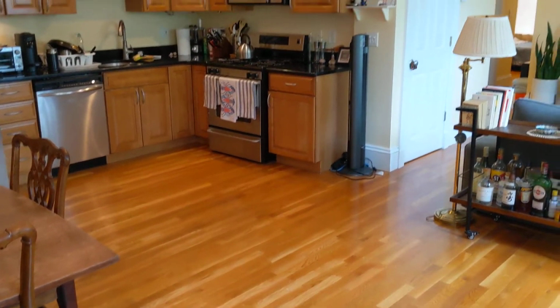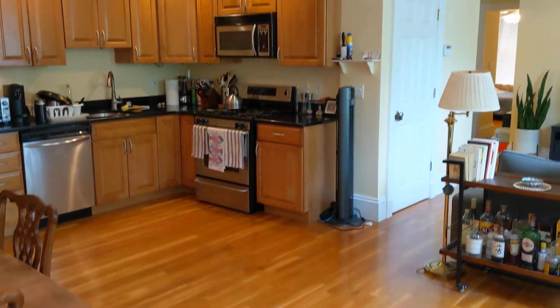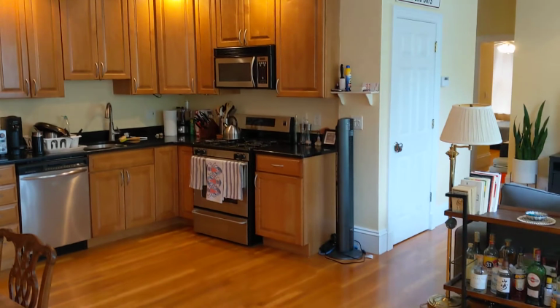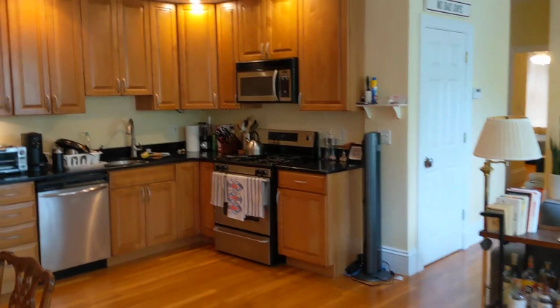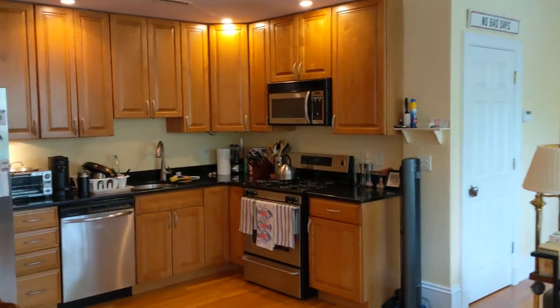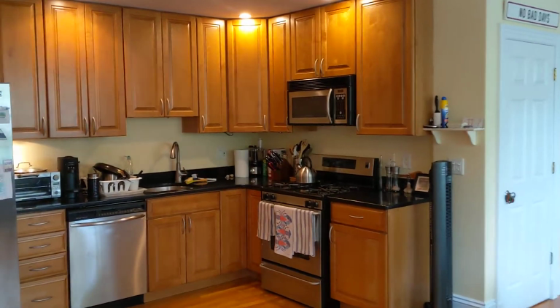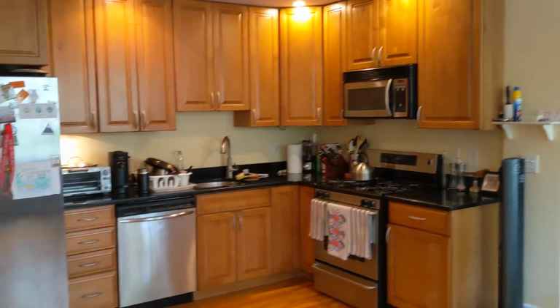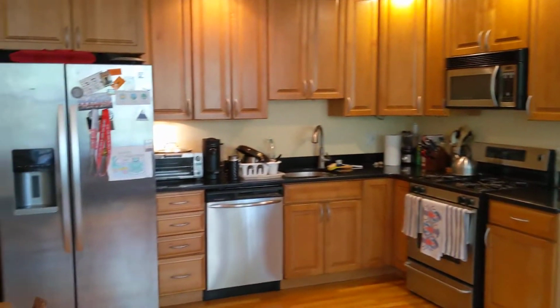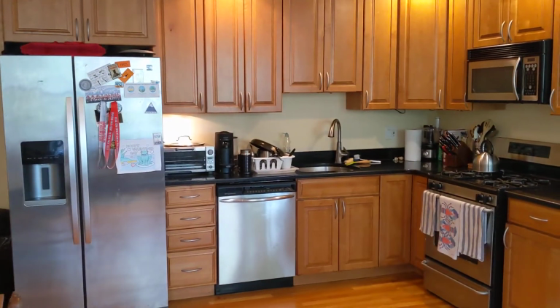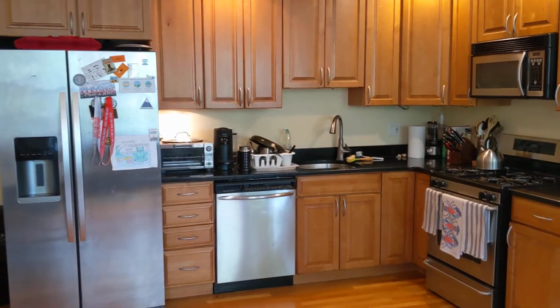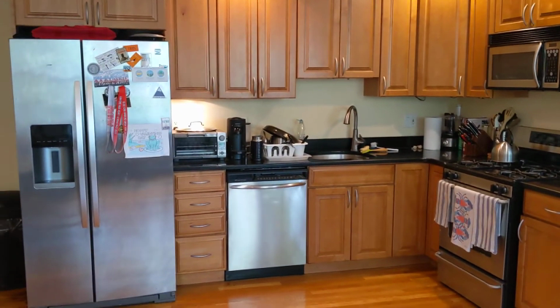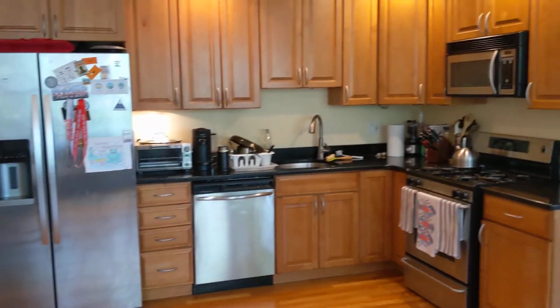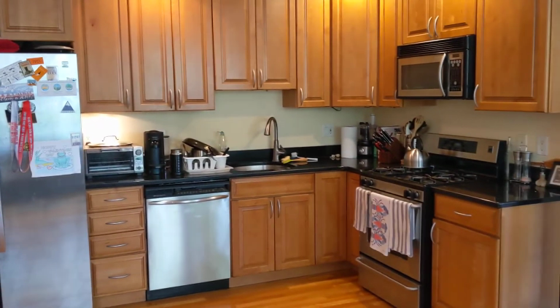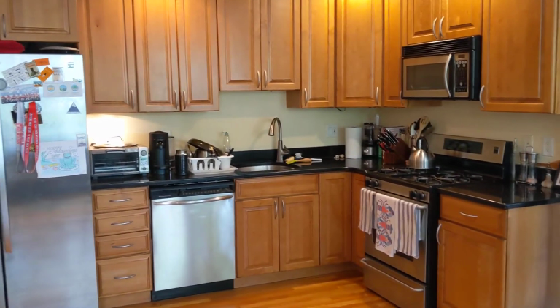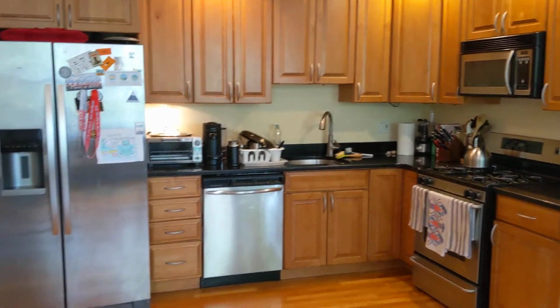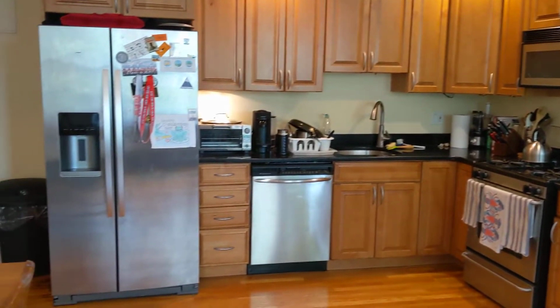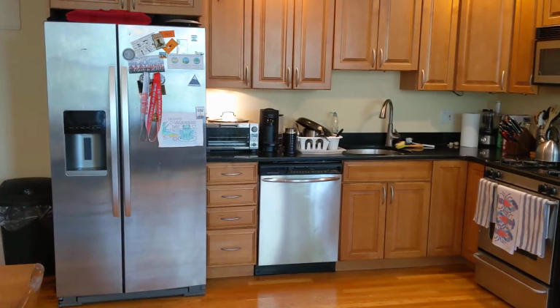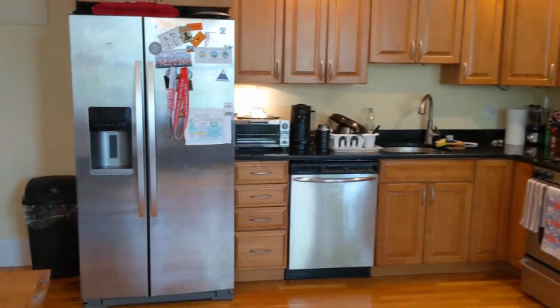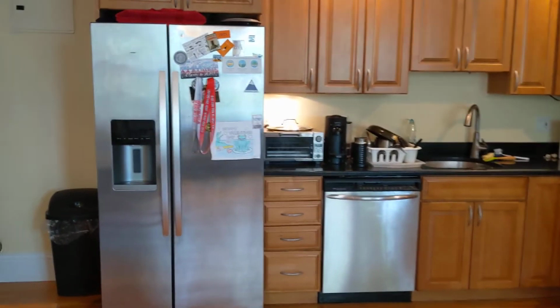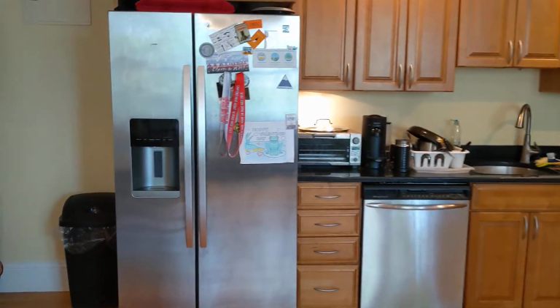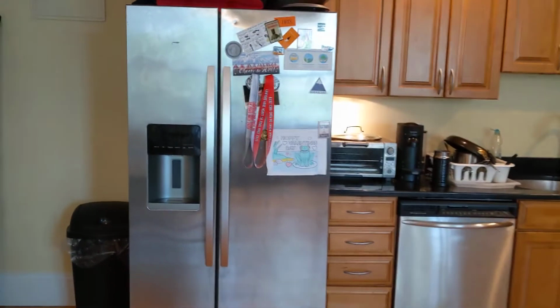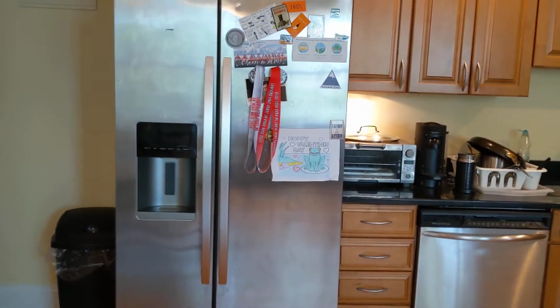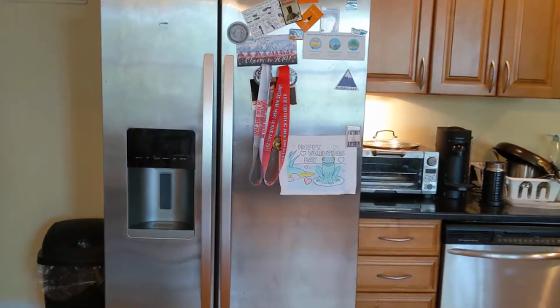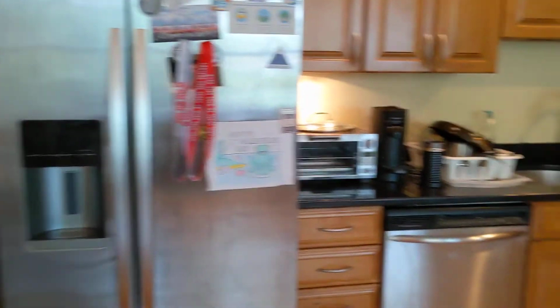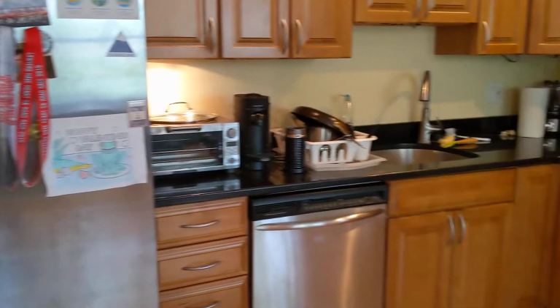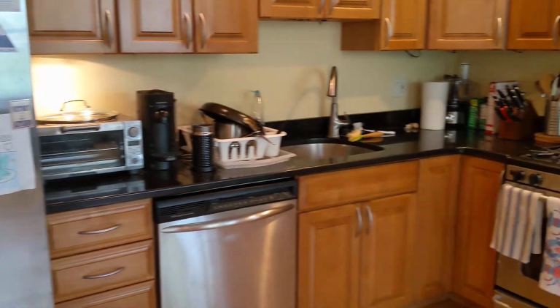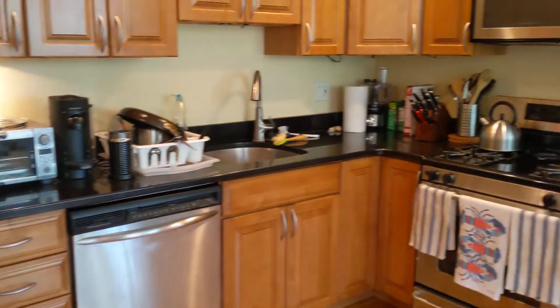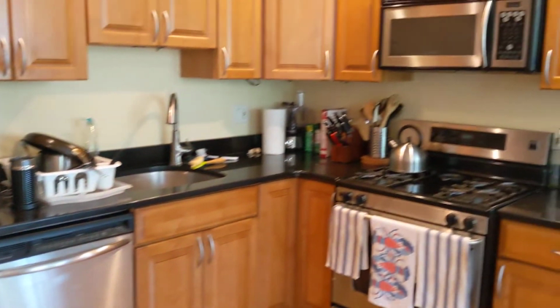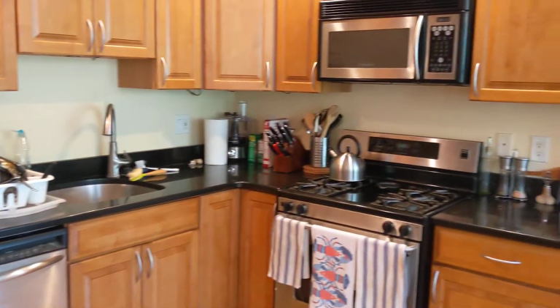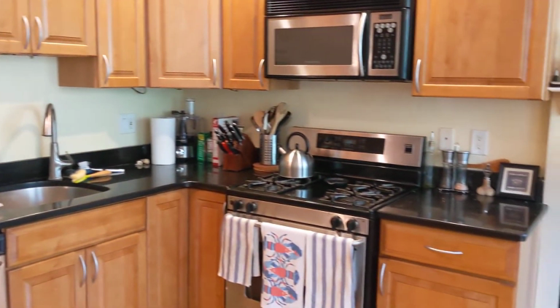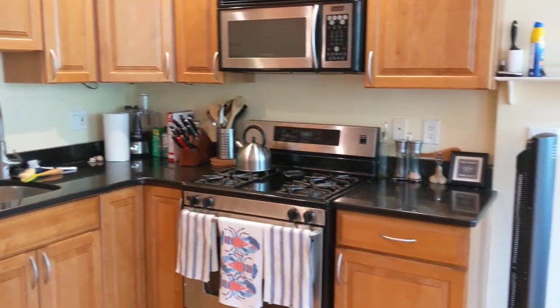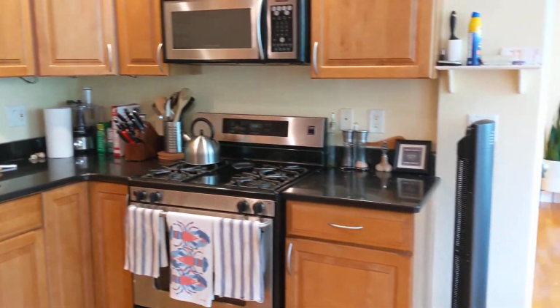Nice hardwood floors, lots of cabinets and counter space, granite countertops, stainless steel appliances, including a side-by-side fridge with water dispenser, dishwasher, built-in microwave, and gas cooking.